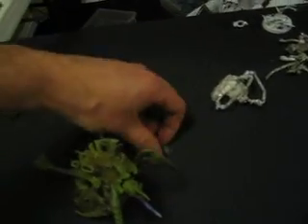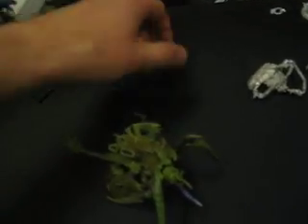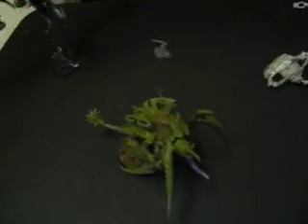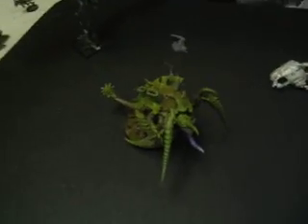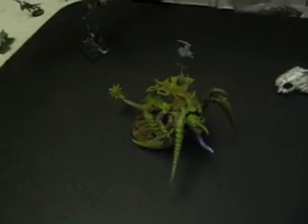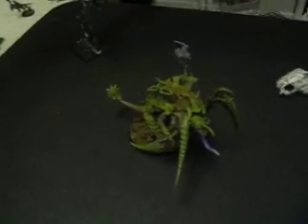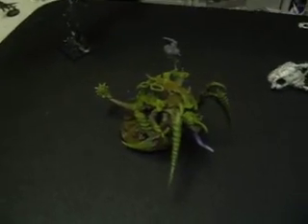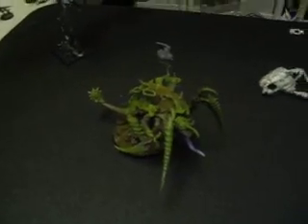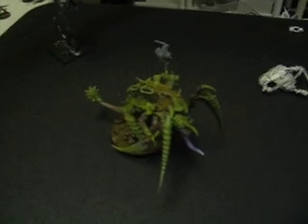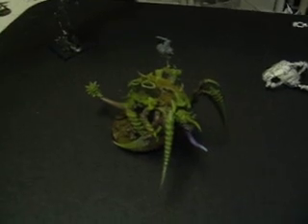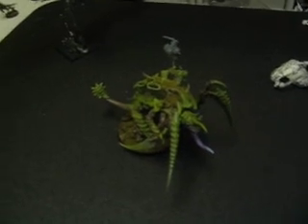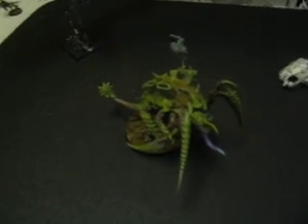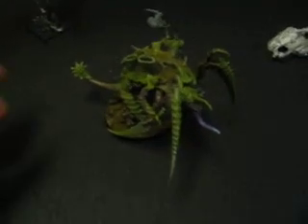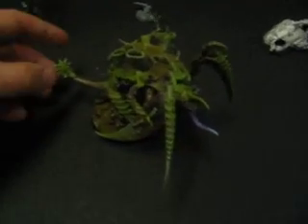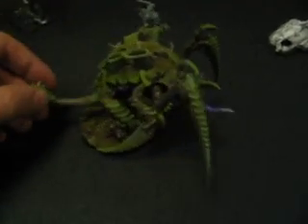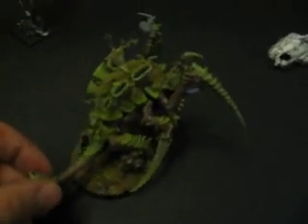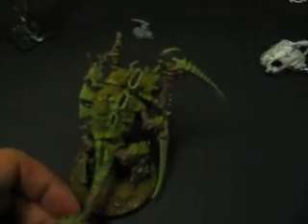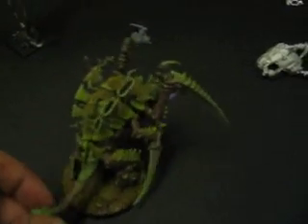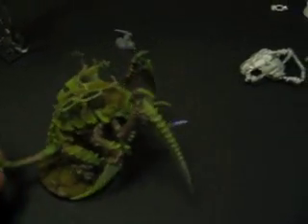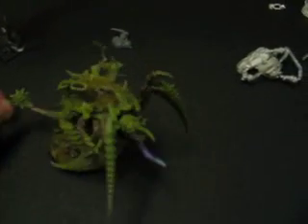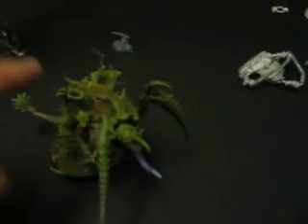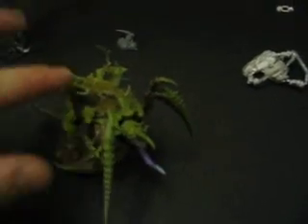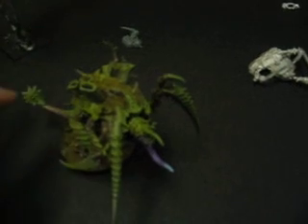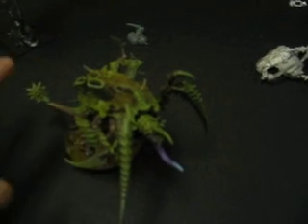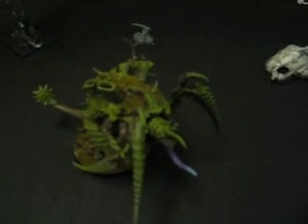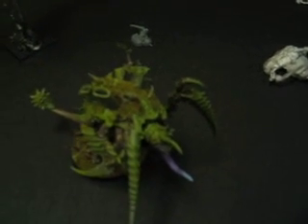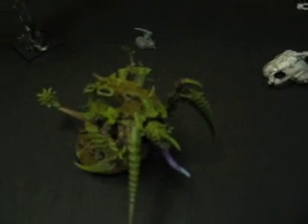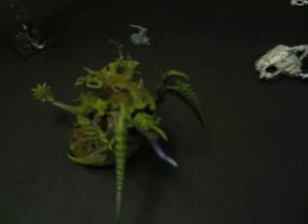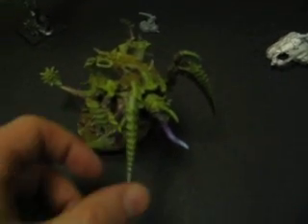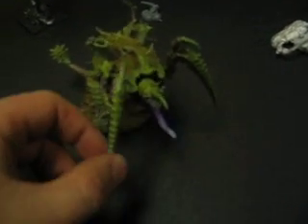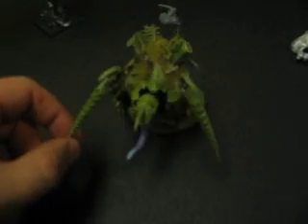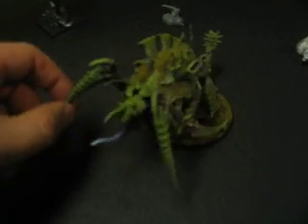Wren's working on some Tyranids — that's always bad news. I'm calling them the Underbrush Nids because he's got flock and static grass and stuff on them, like they've been crawling around in the underbrush.